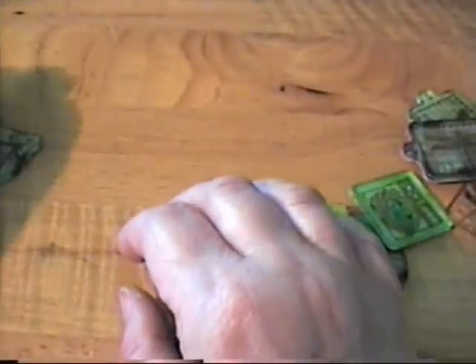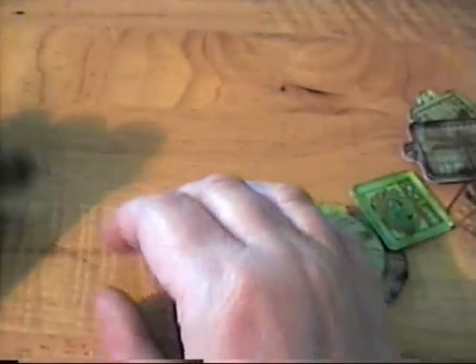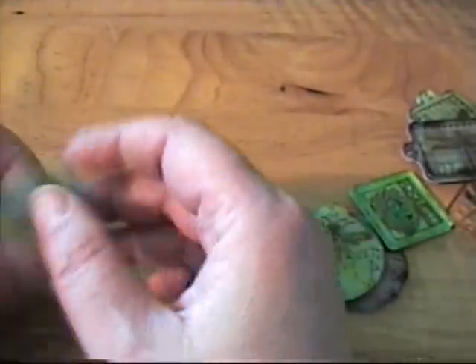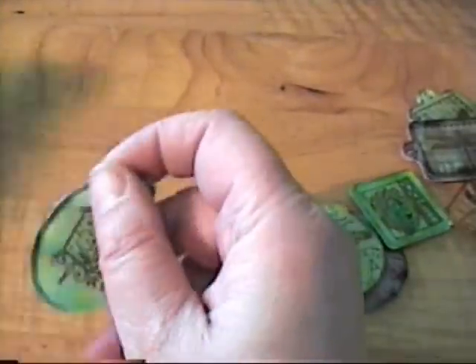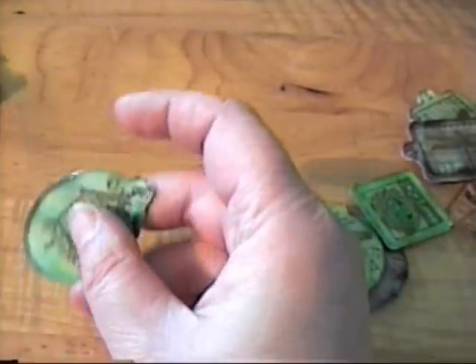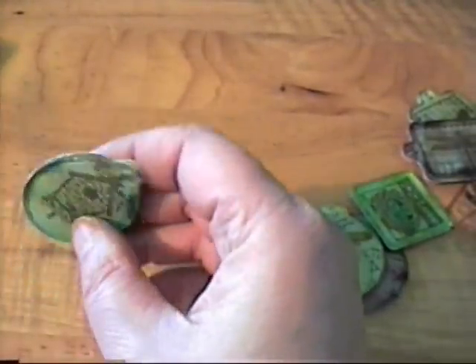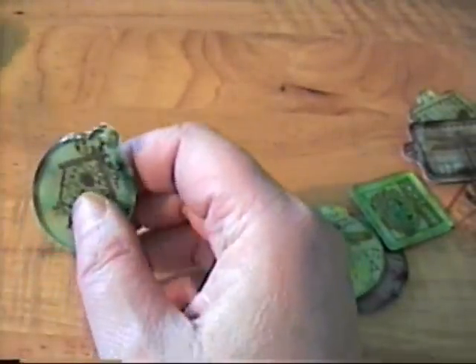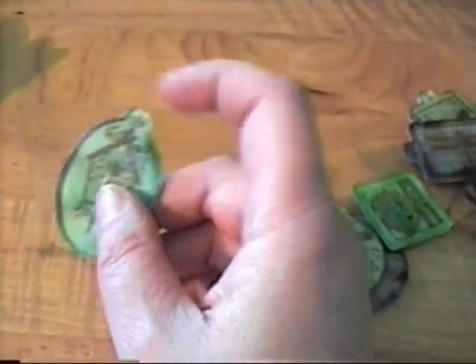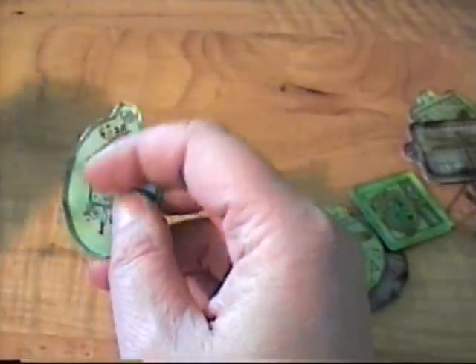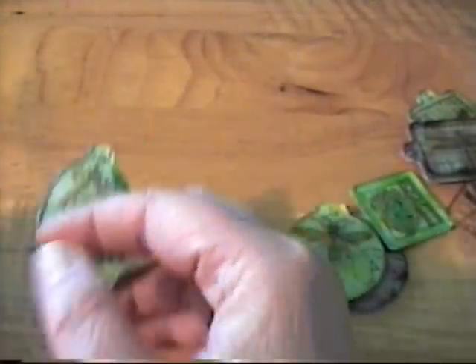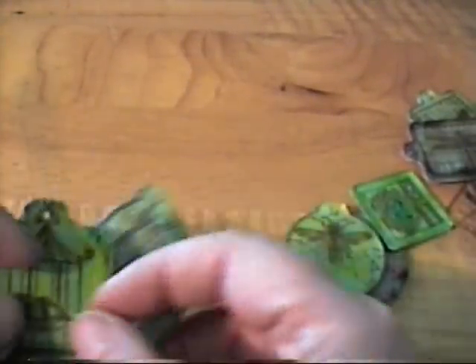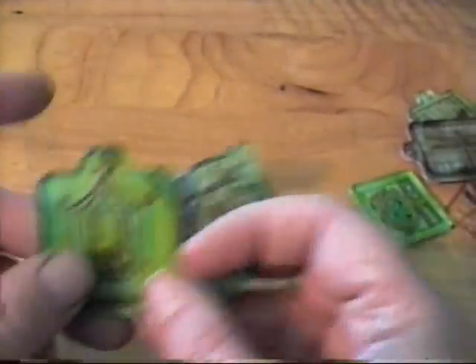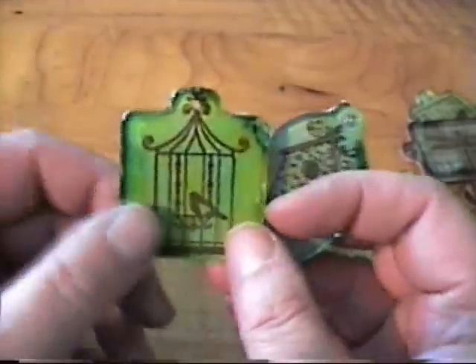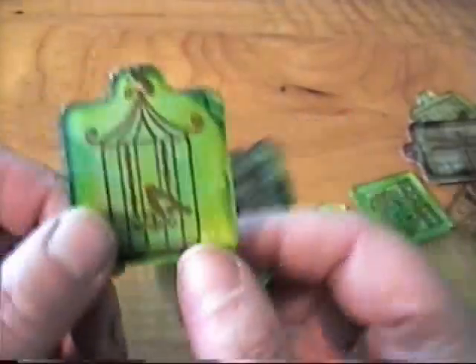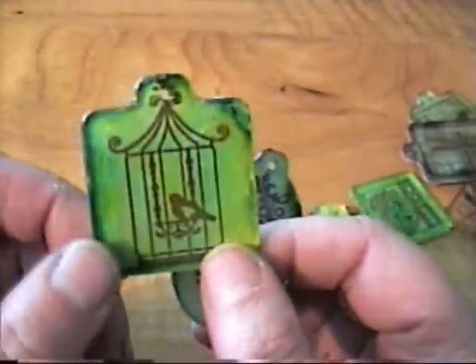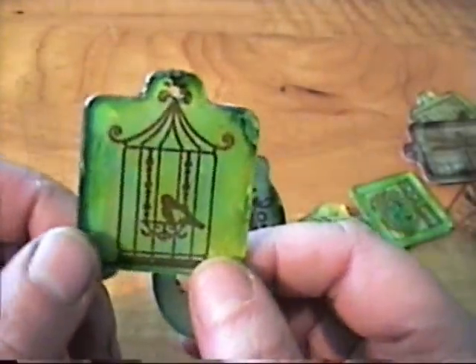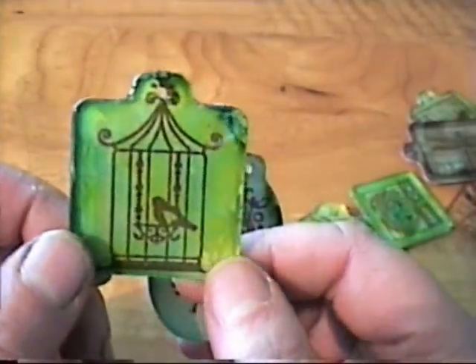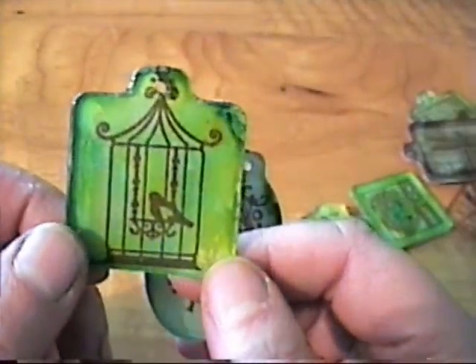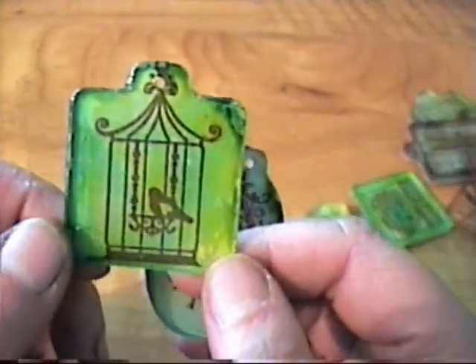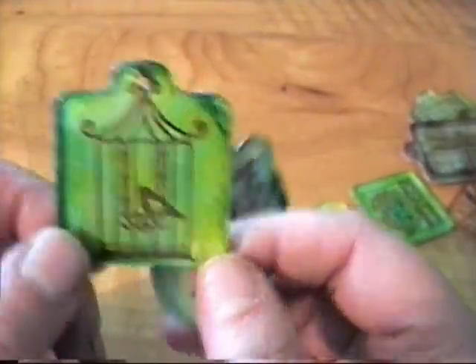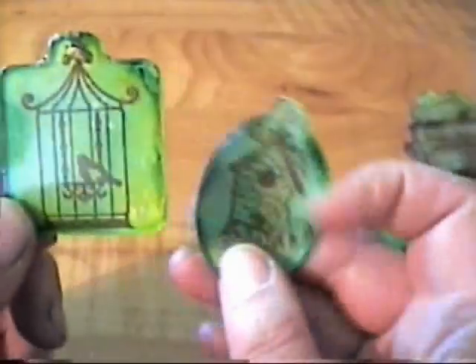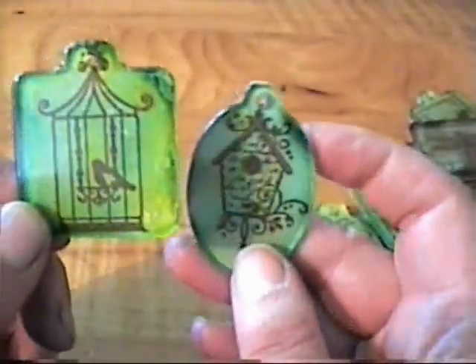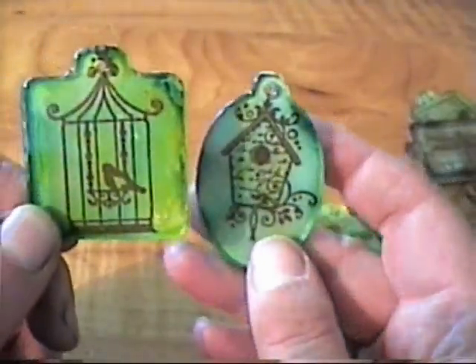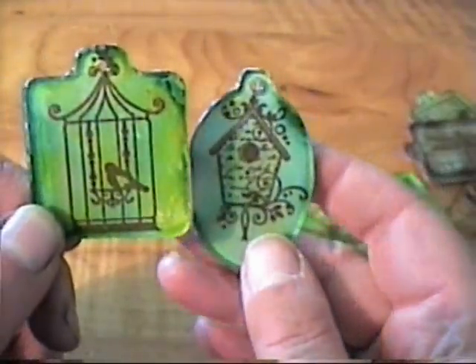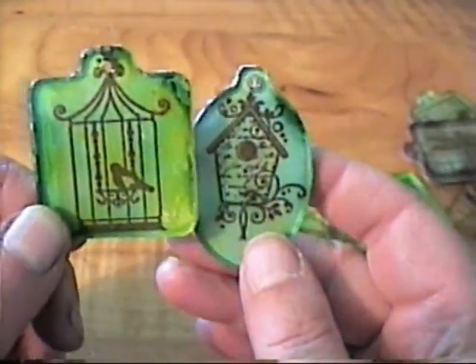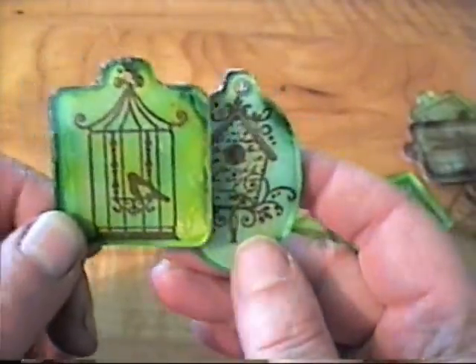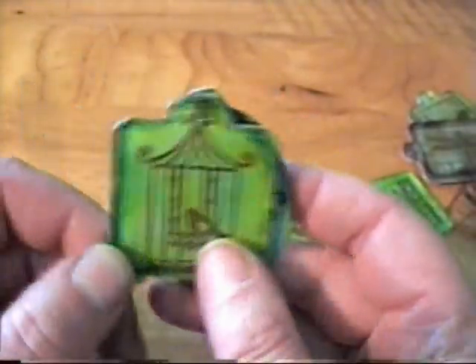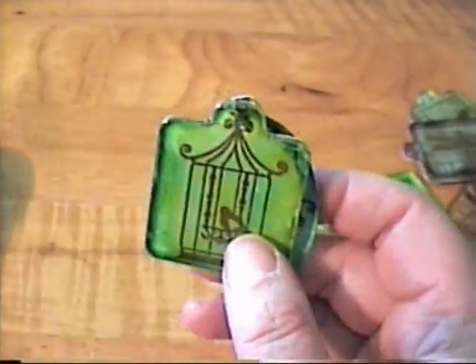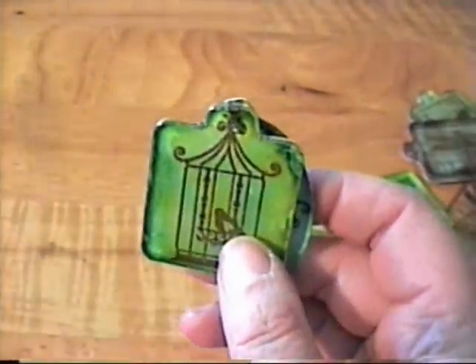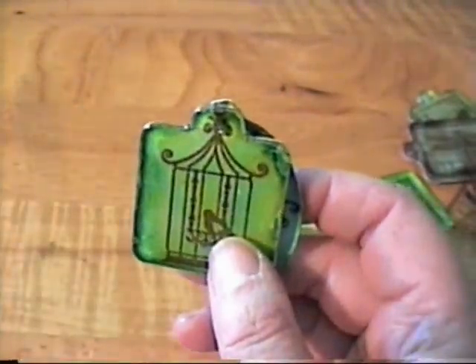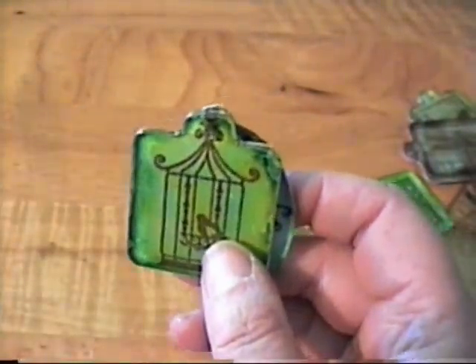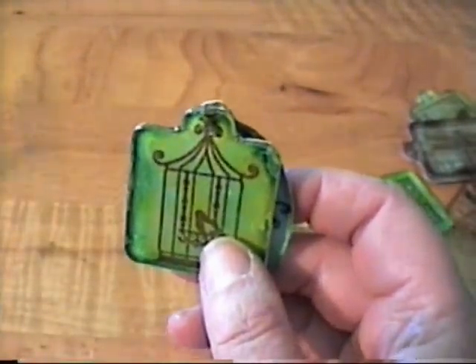And these, I believe, are from Hot Off The Press, a stamp set — they're just little birdcages and I thought they reminded me of spring.